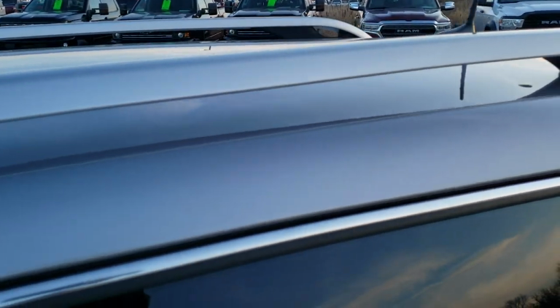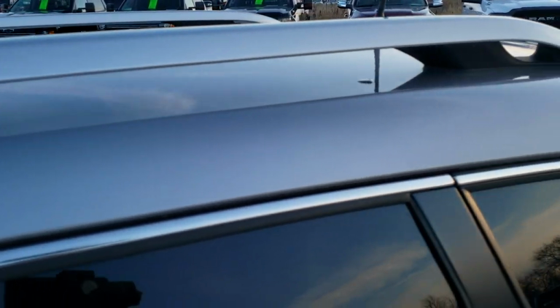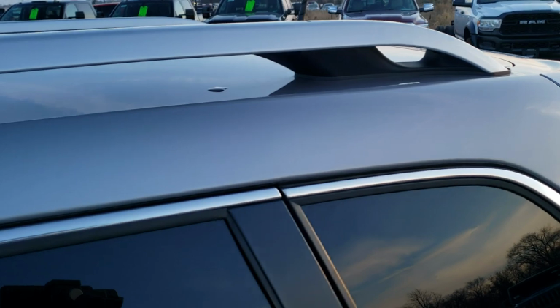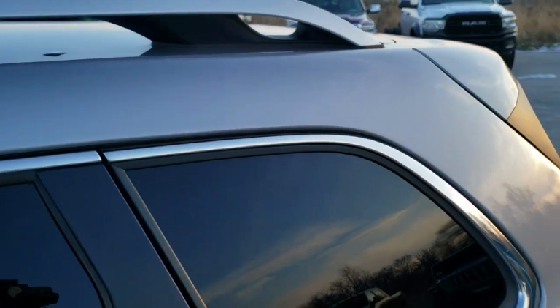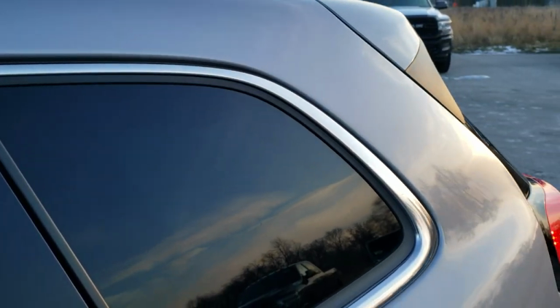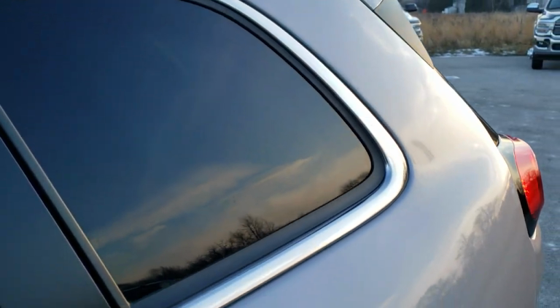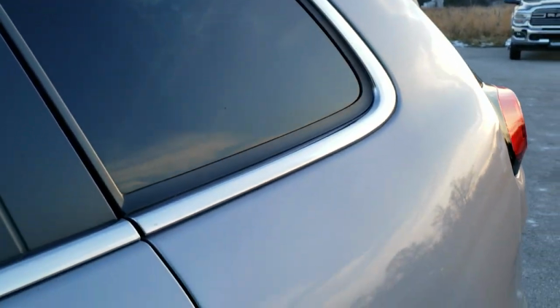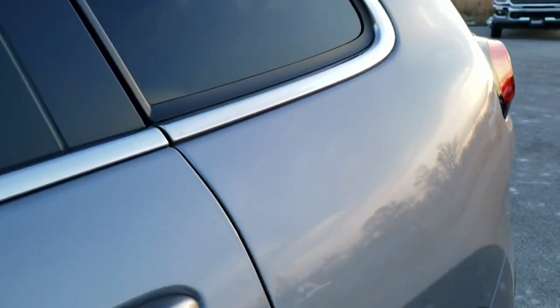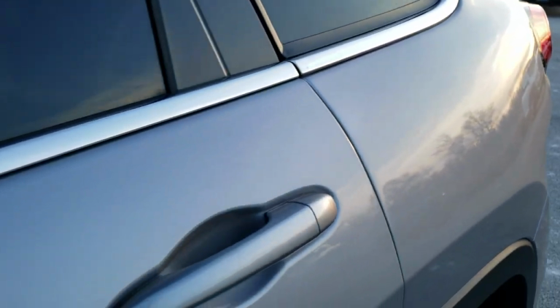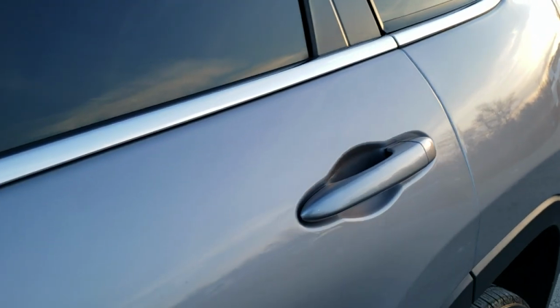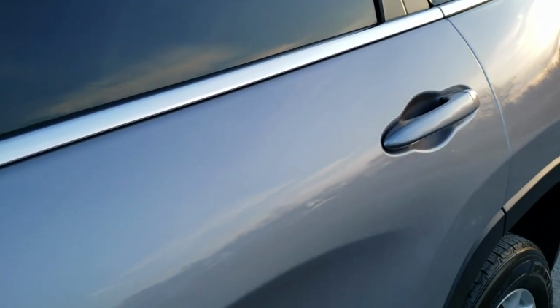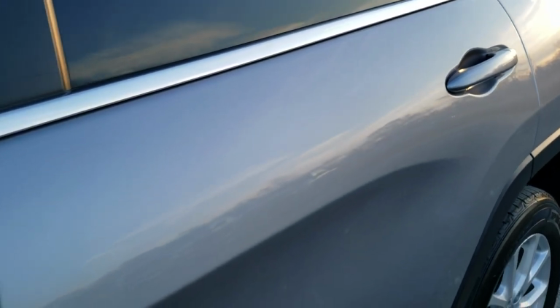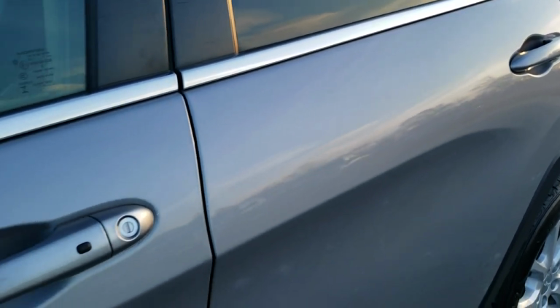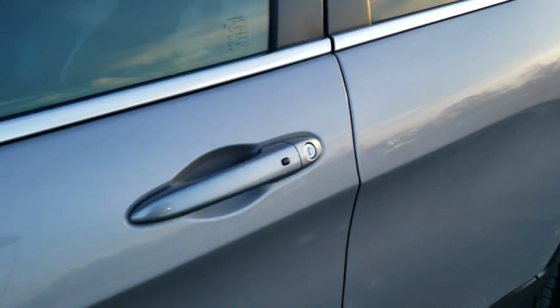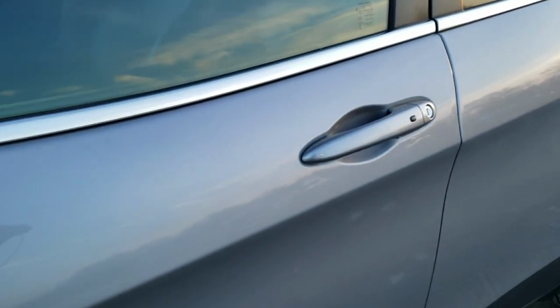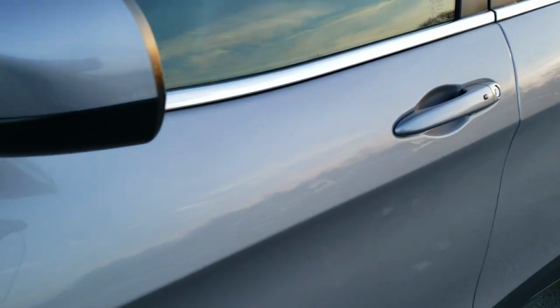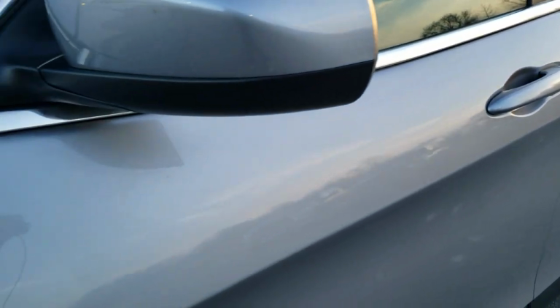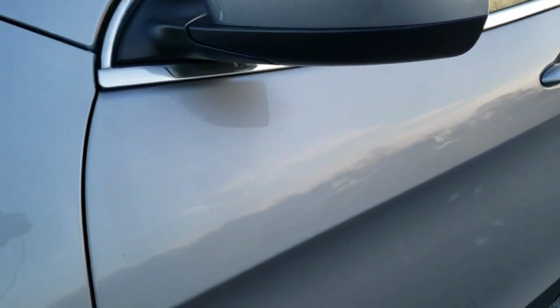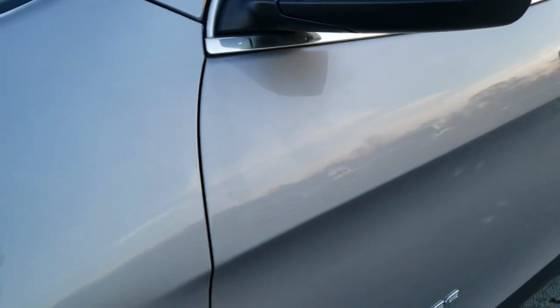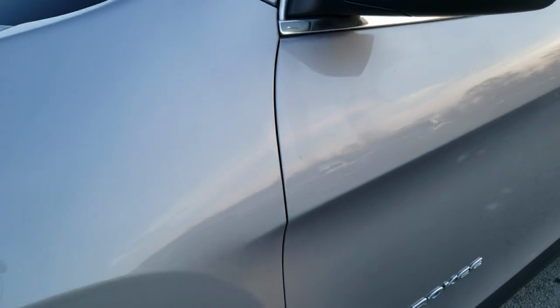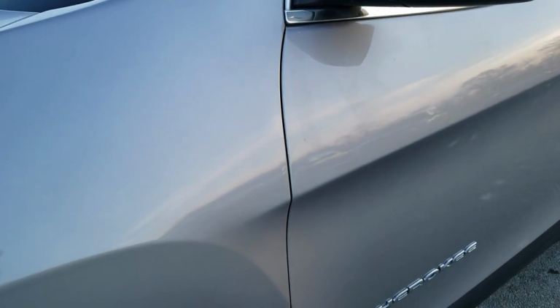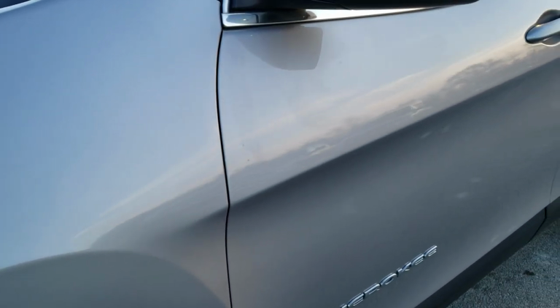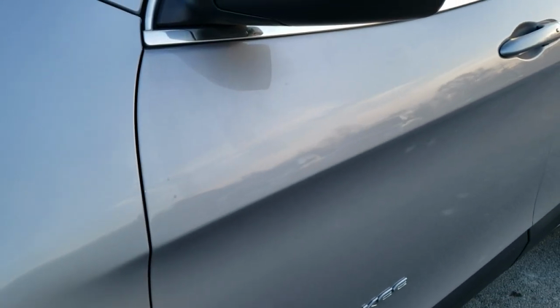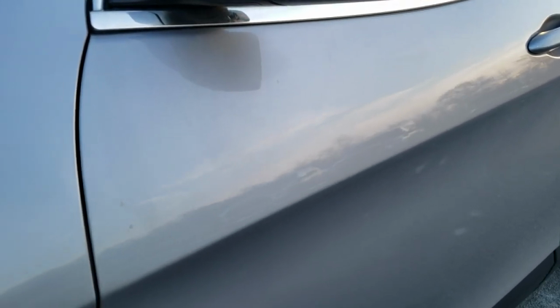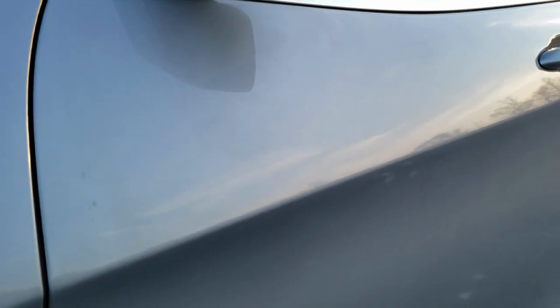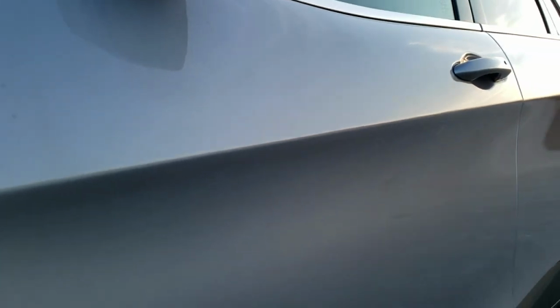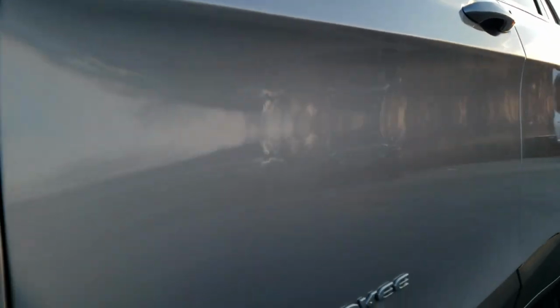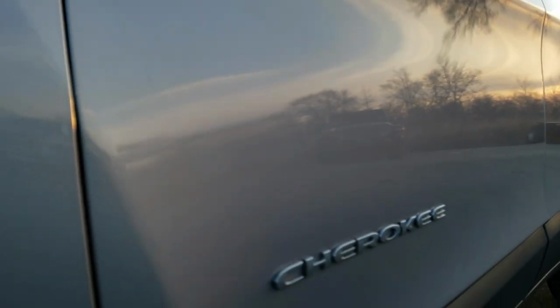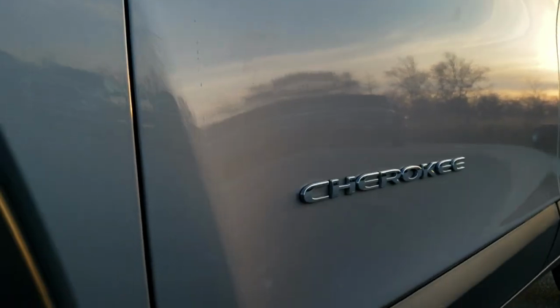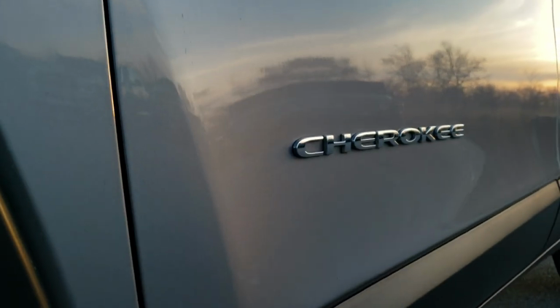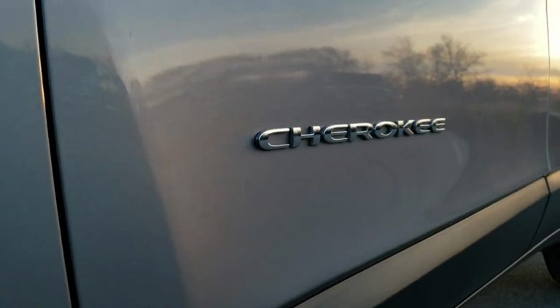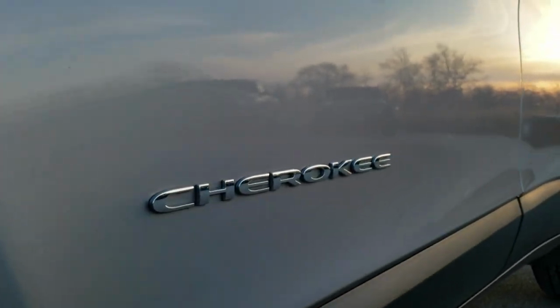This Jeep is 100% ready to go. Billet silver is the color. We shoot all of our videos in 1080p, 60 frames per second, so if you have HD capabilities on your computer, tablet, or smartphone device, turn them on right now because it's like you're right here looking at the Jeep with me.